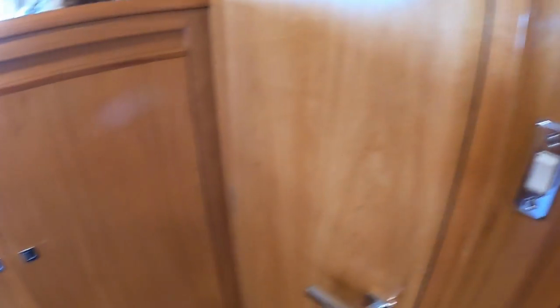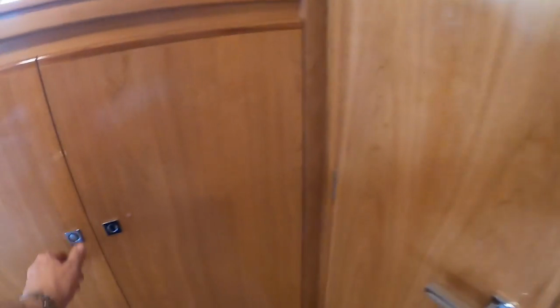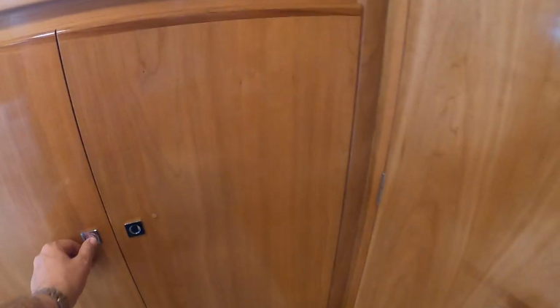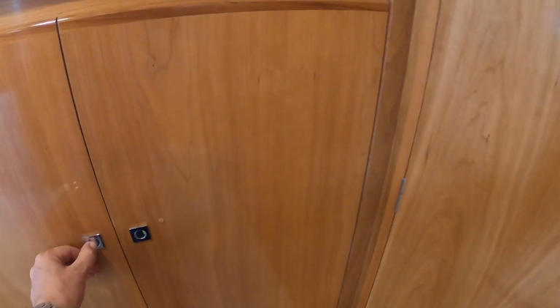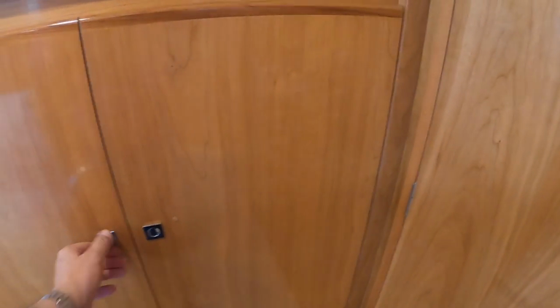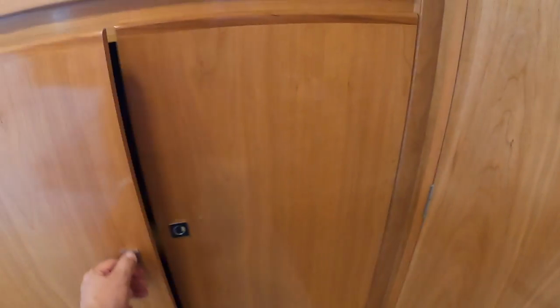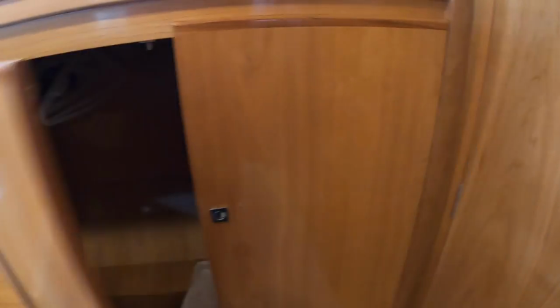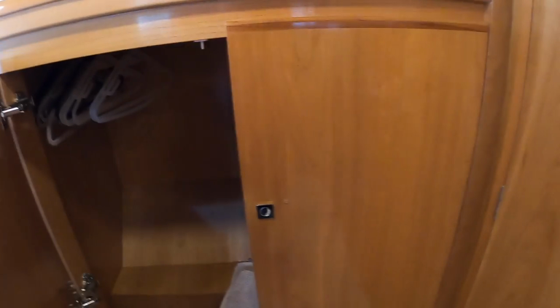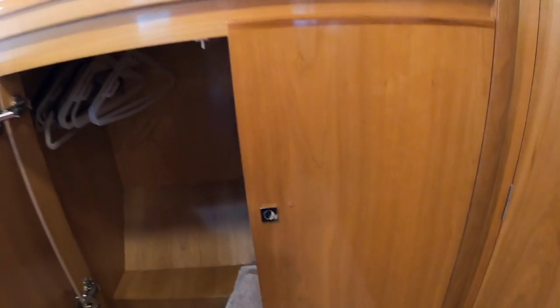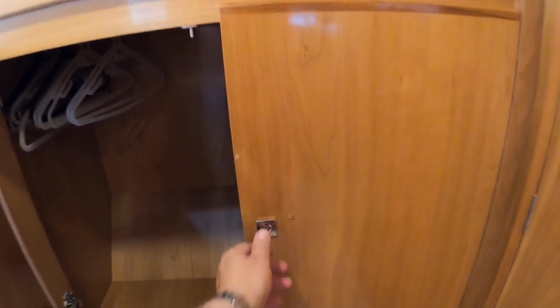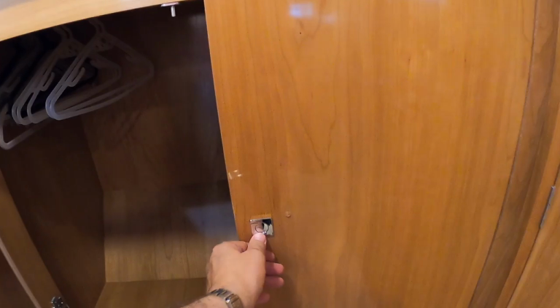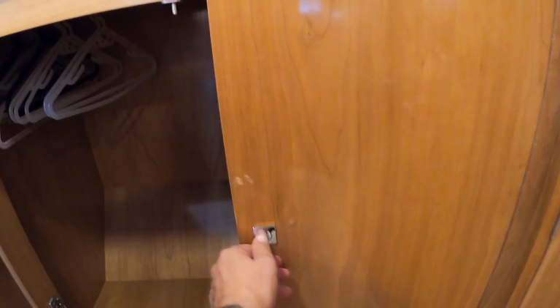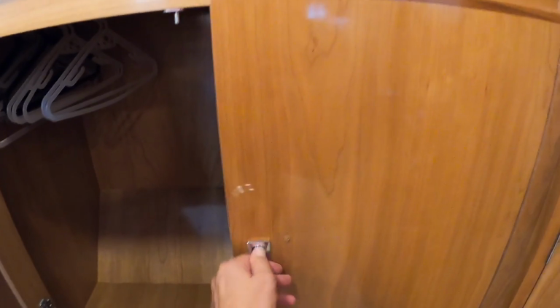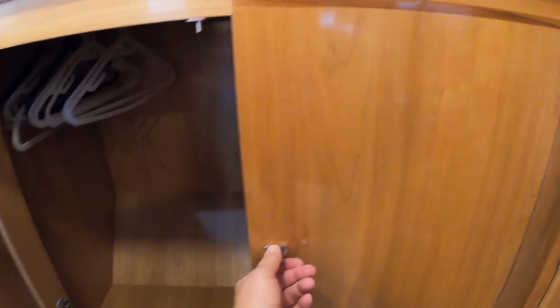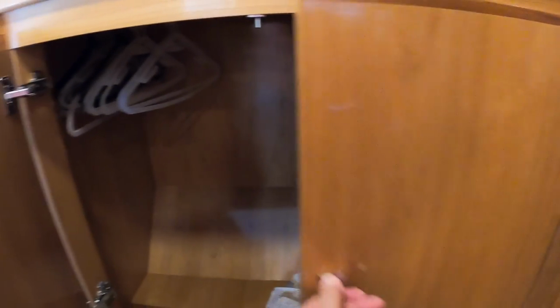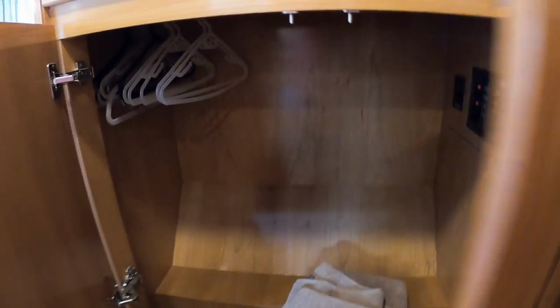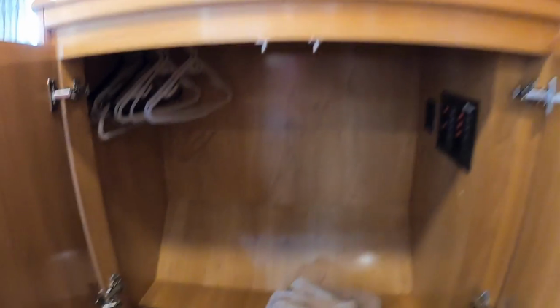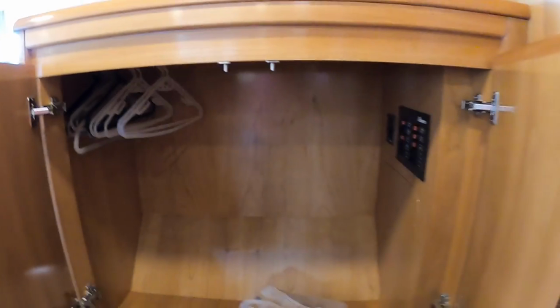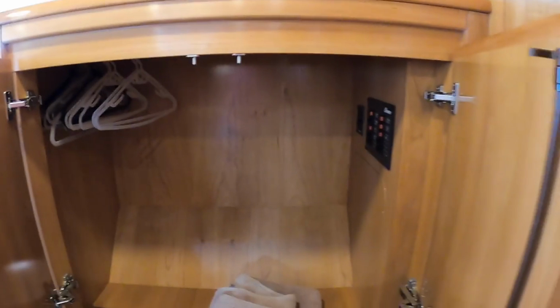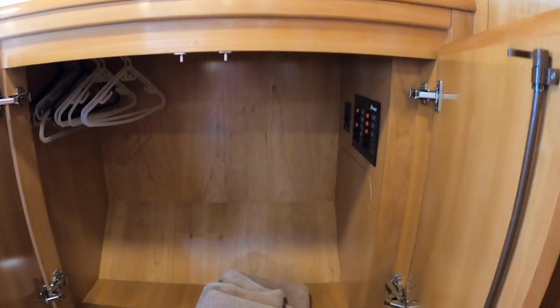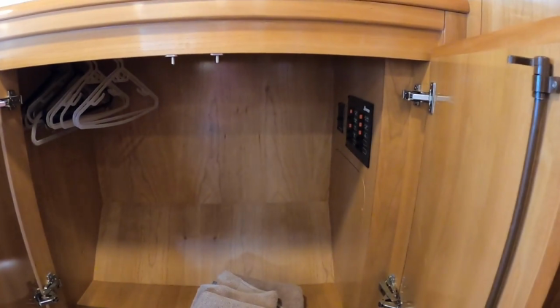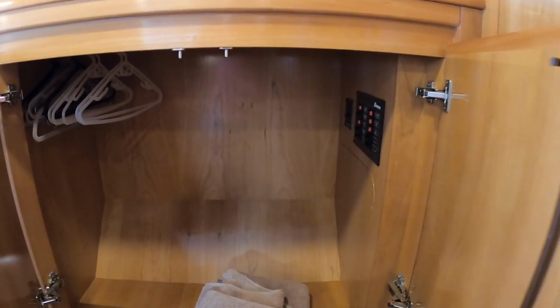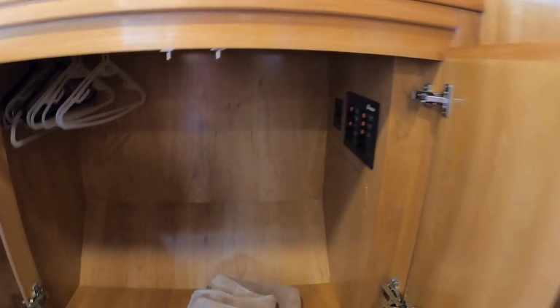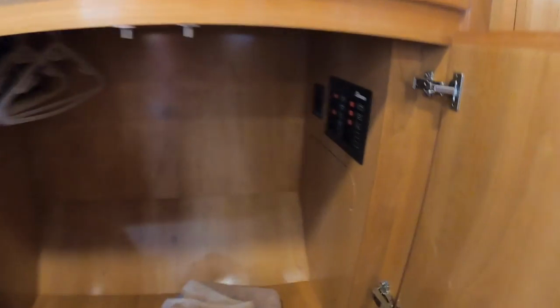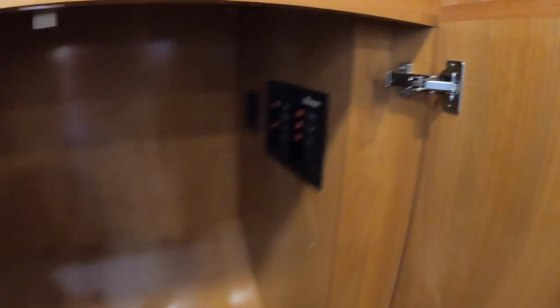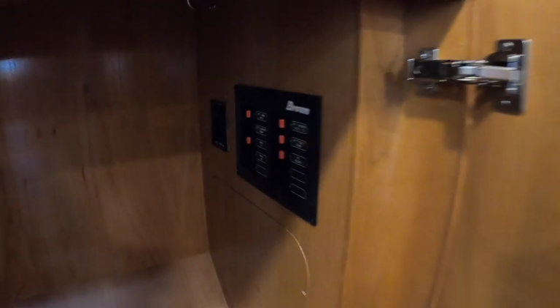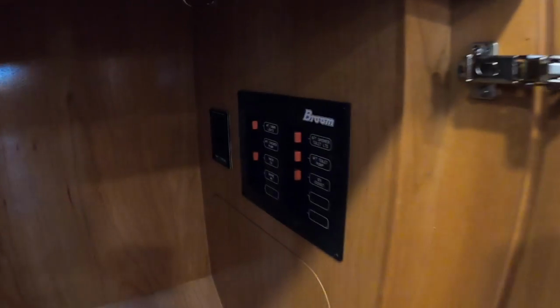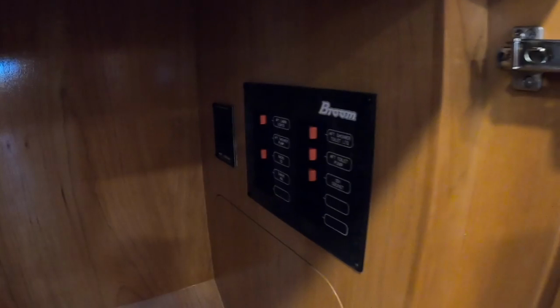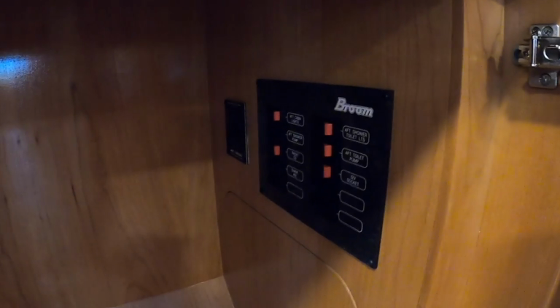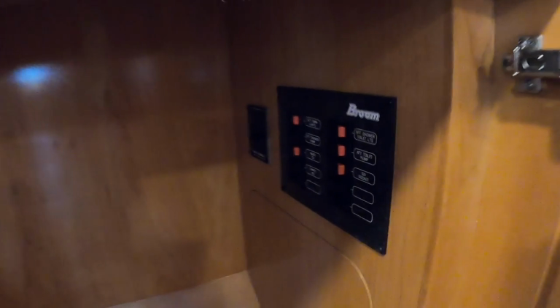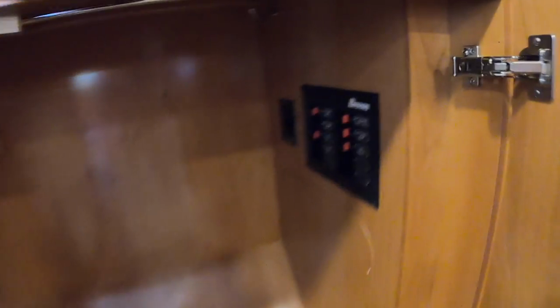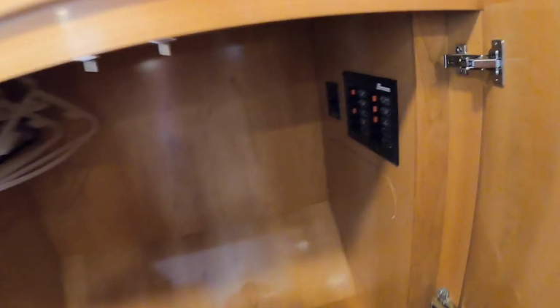There's more storage over here — that's a really good hanging locker — and some of the switchgear is in here as well, tucked away.